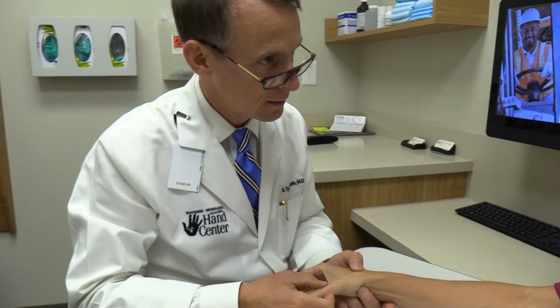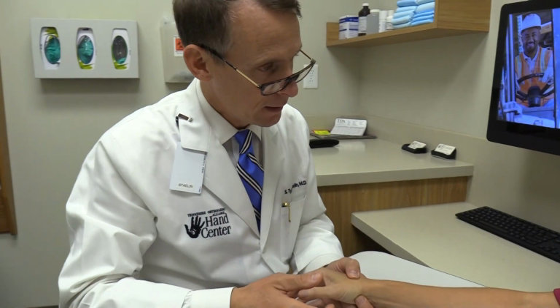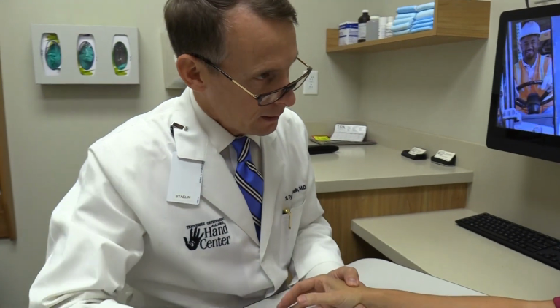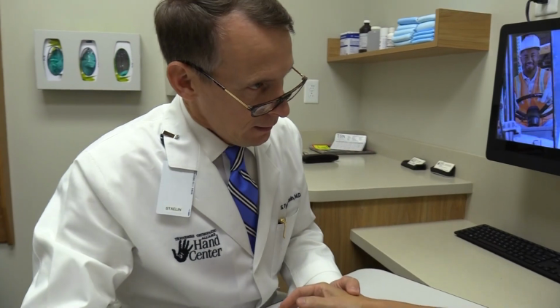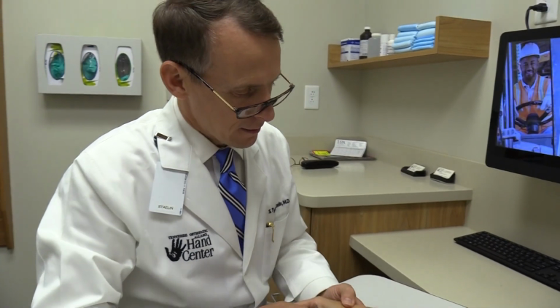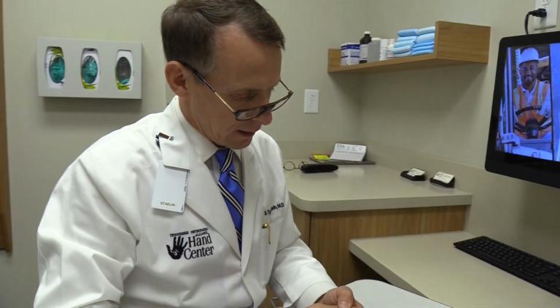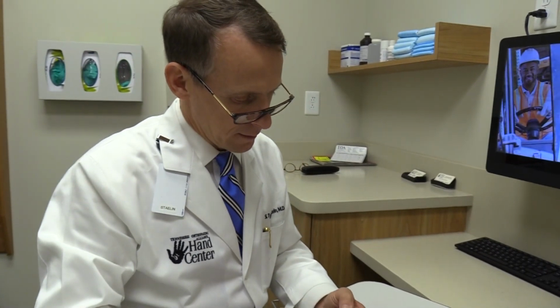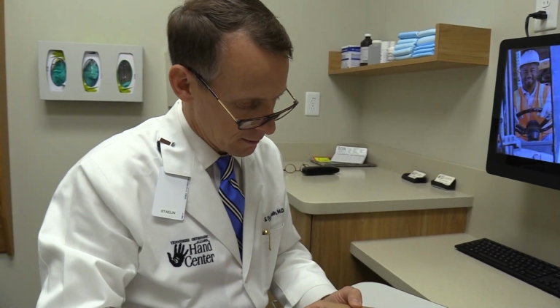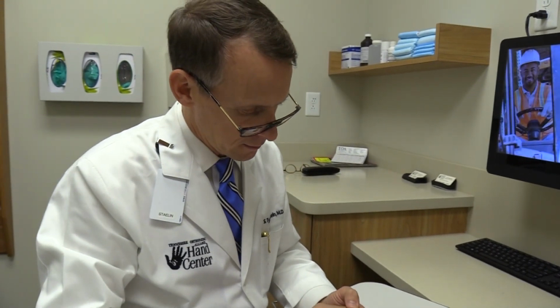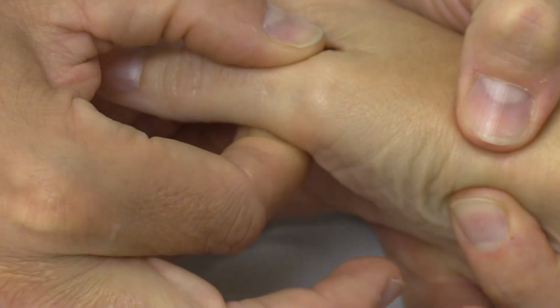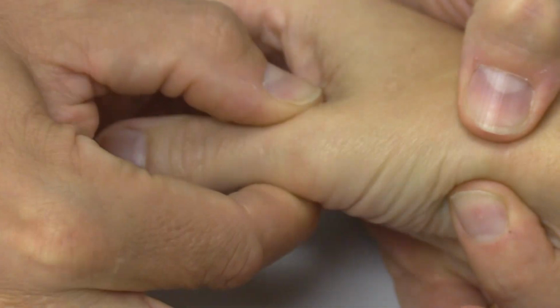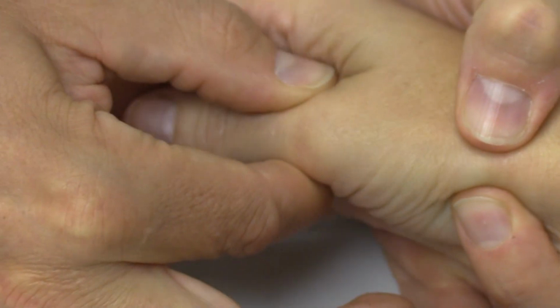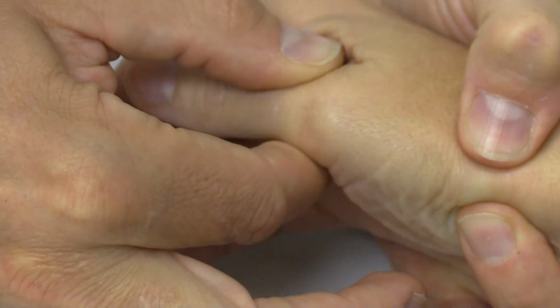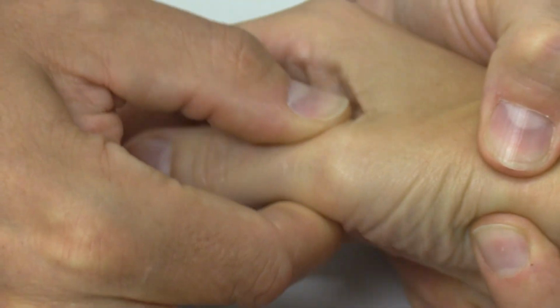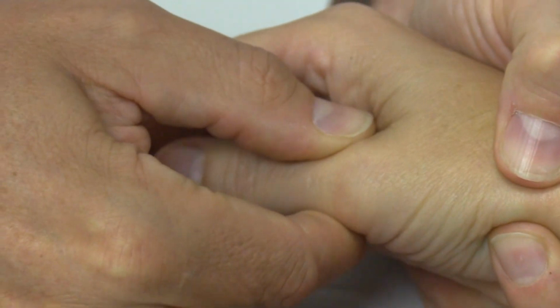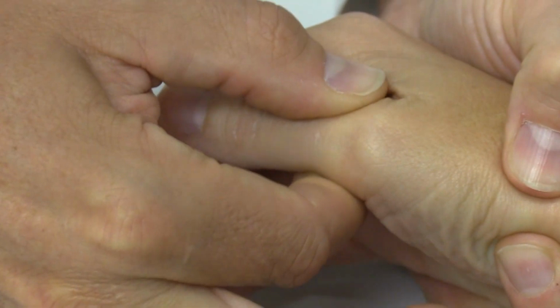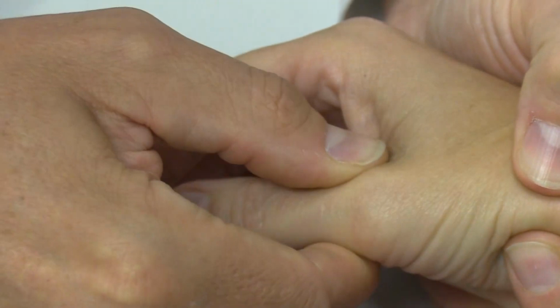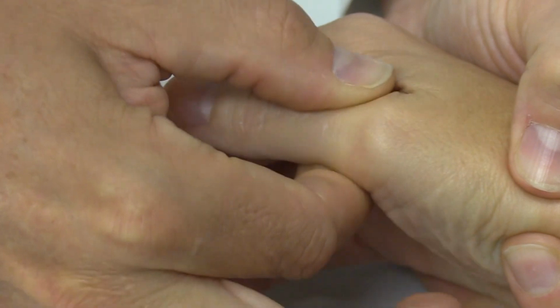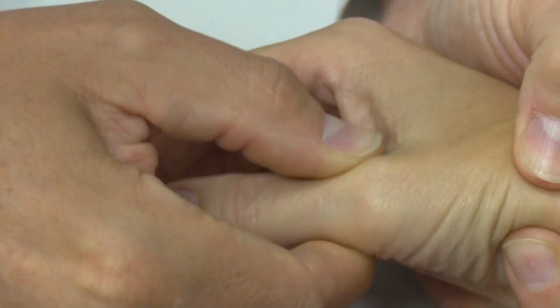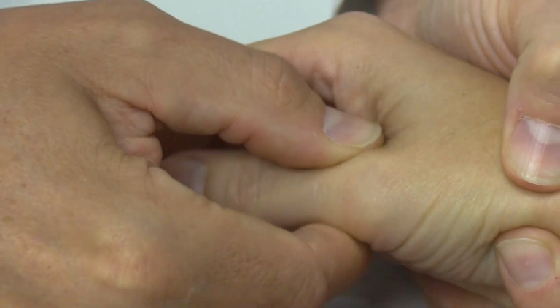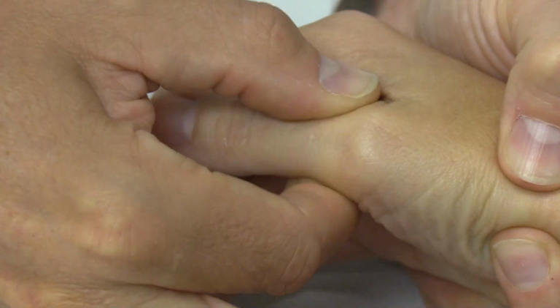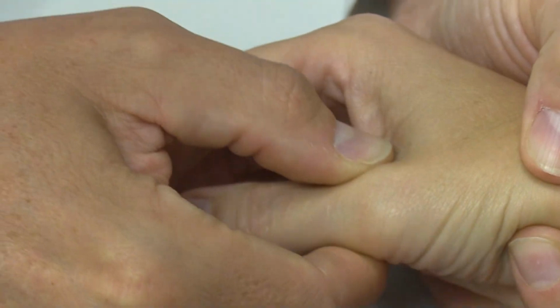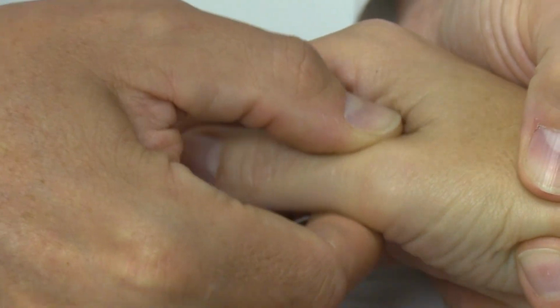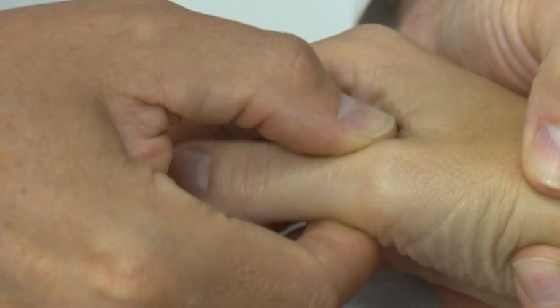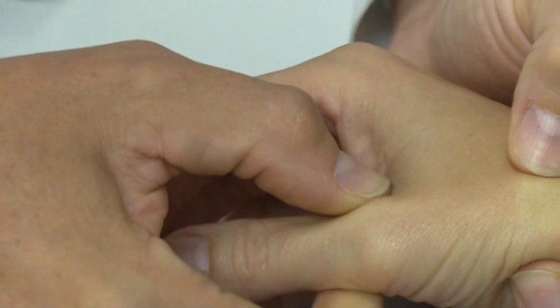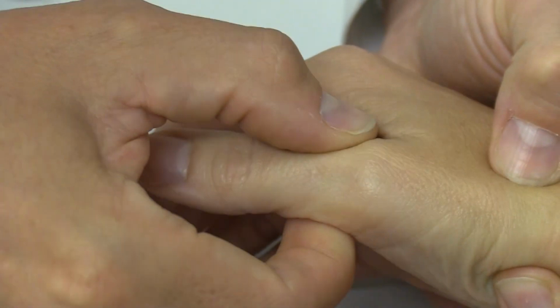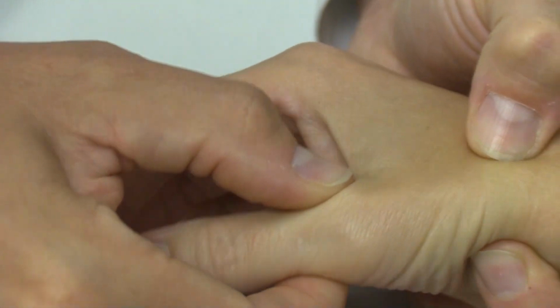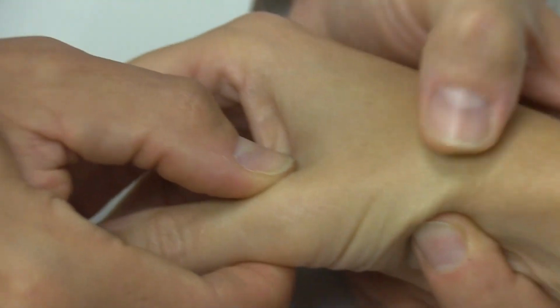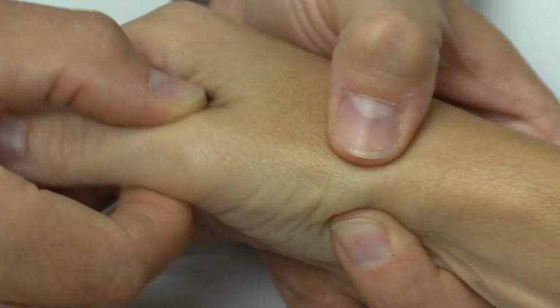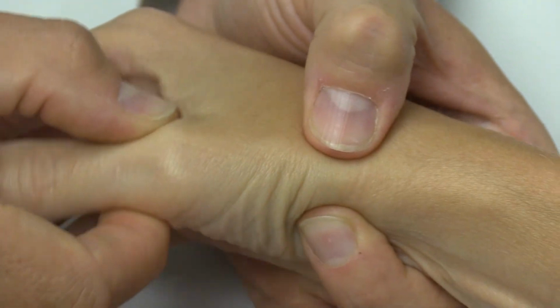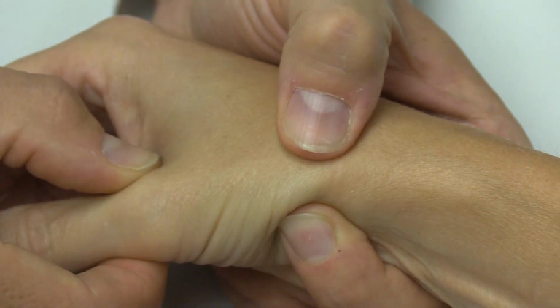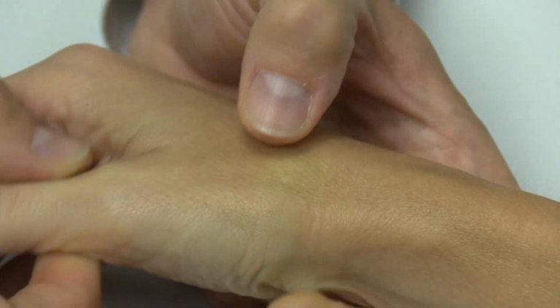Thumb arthritis is more common in women because women on average tend to have more laxity in their ligaments — more ligament laxity, or looseness of the joints — but it can occur in men as well.